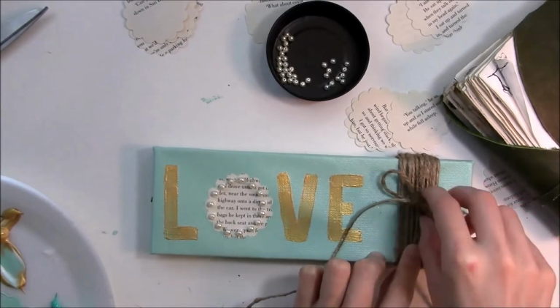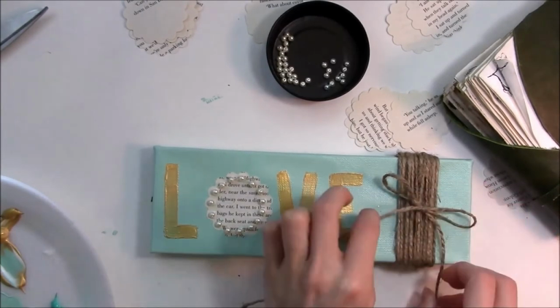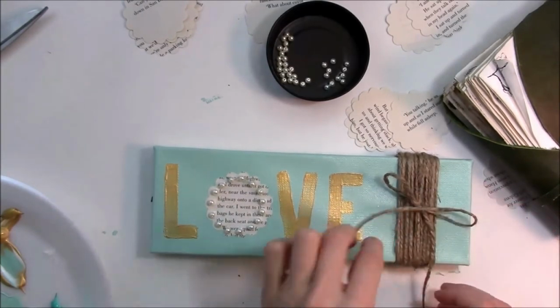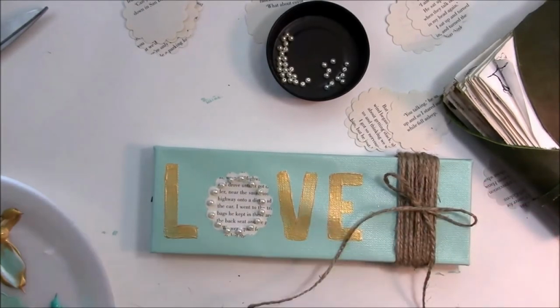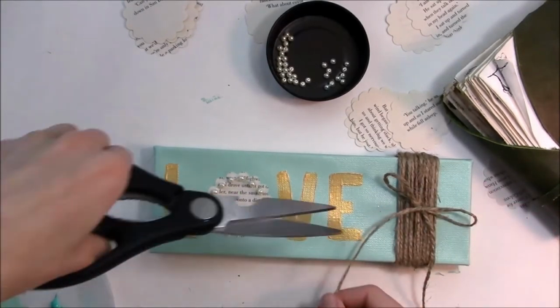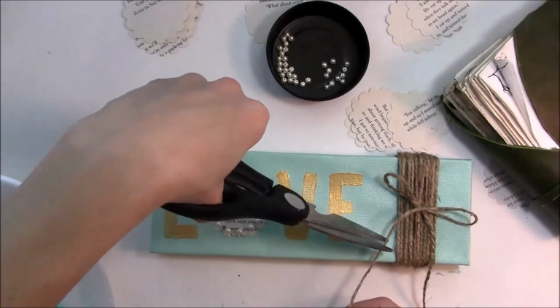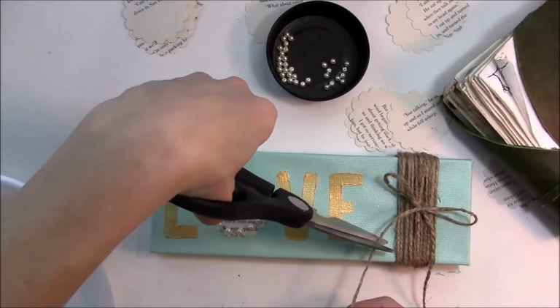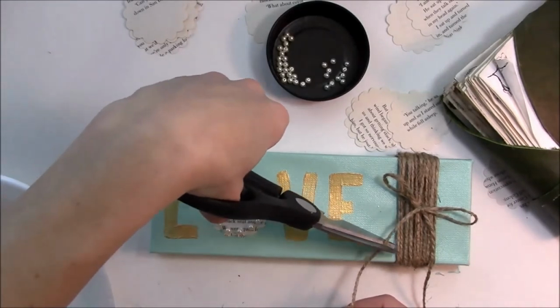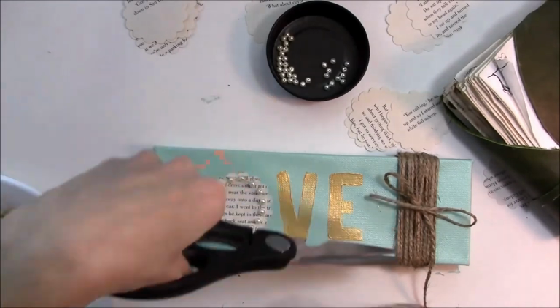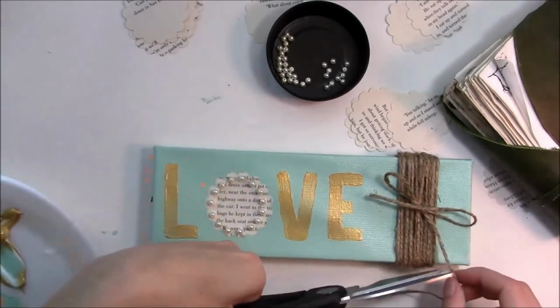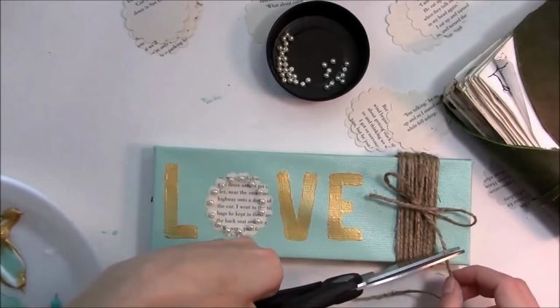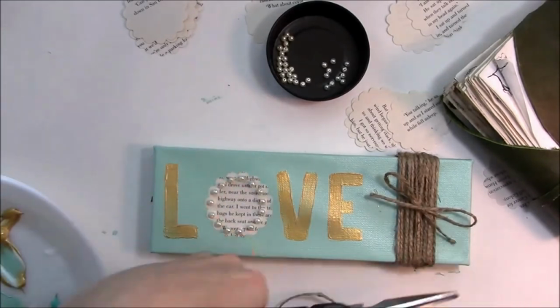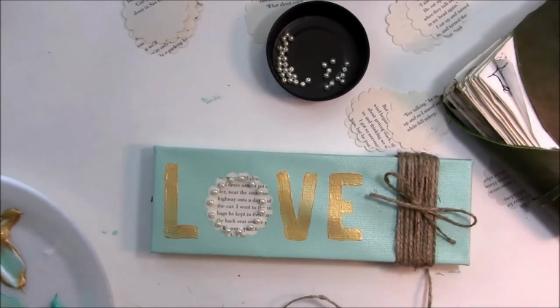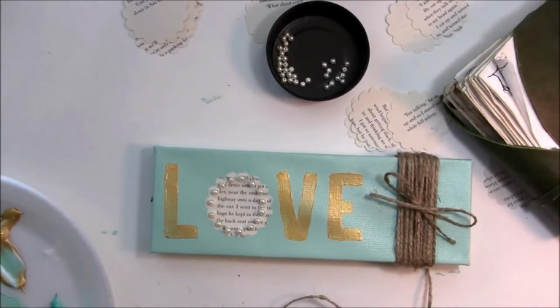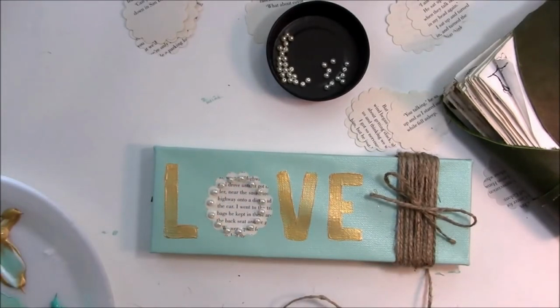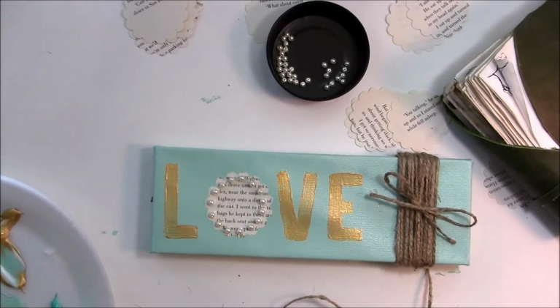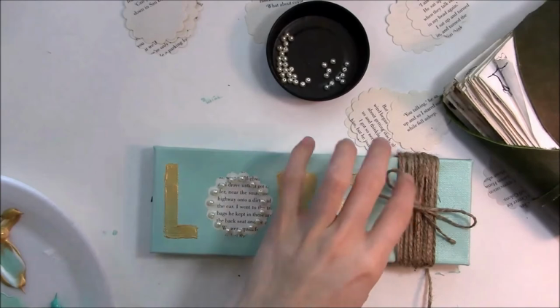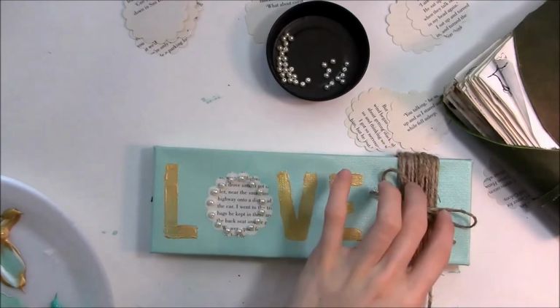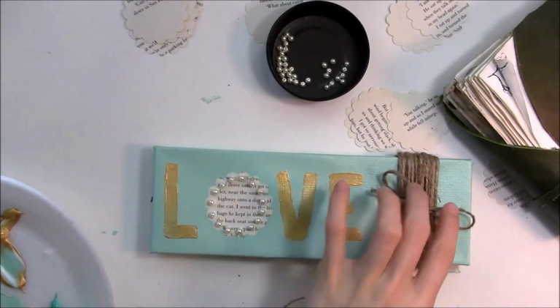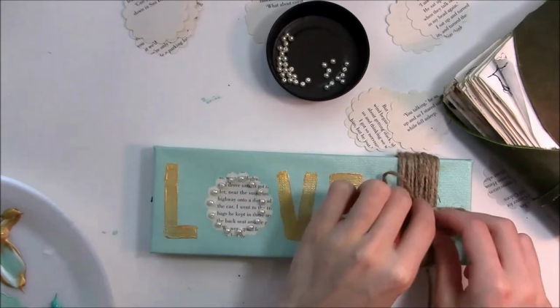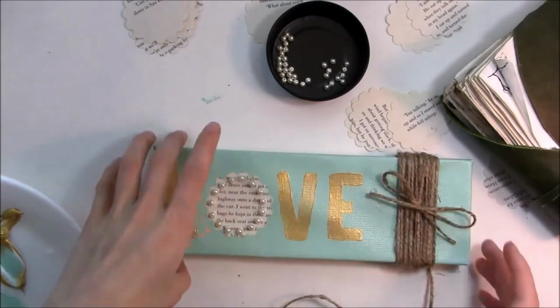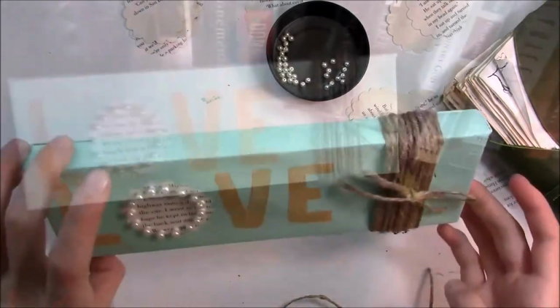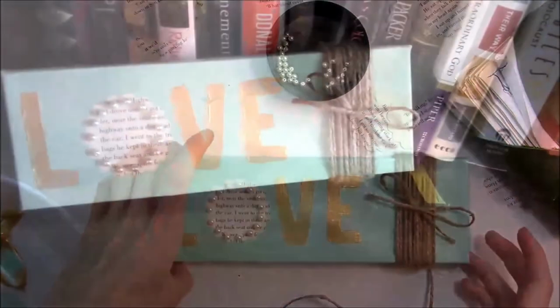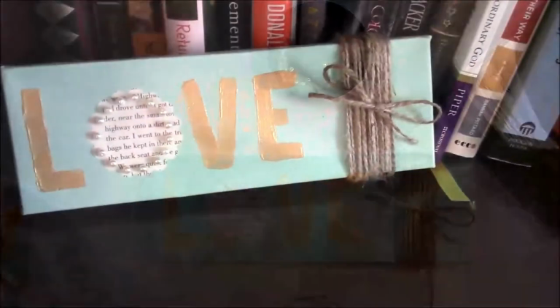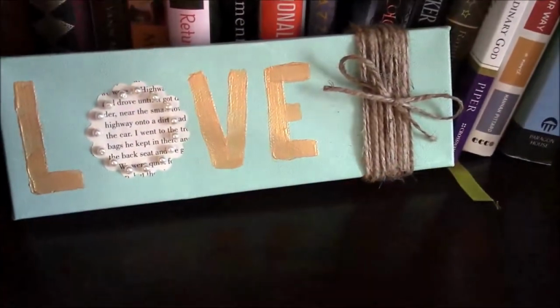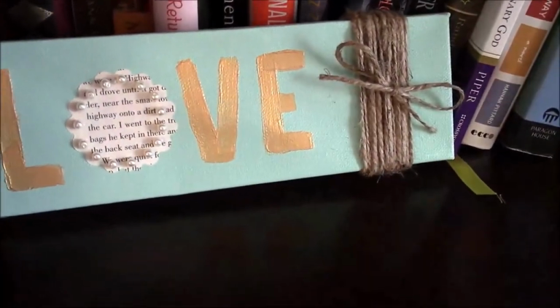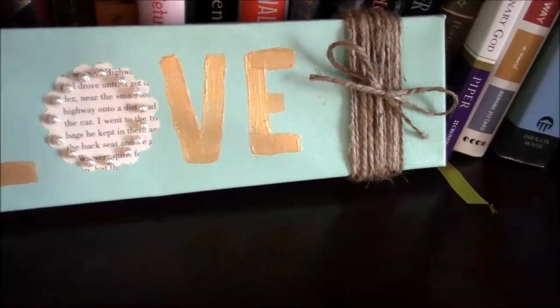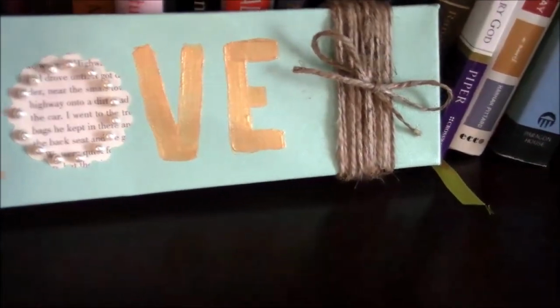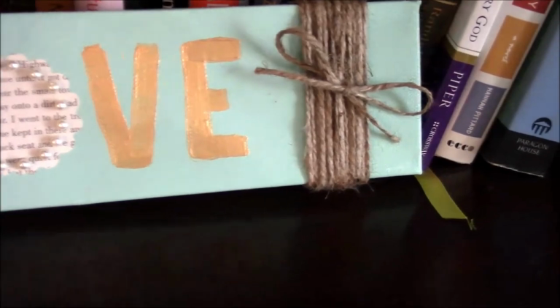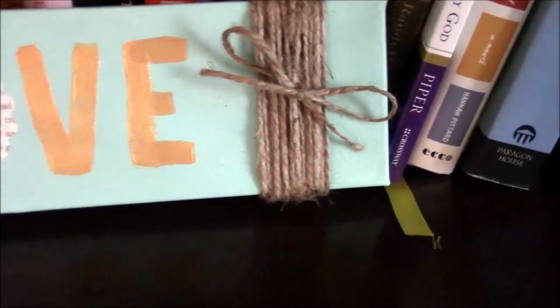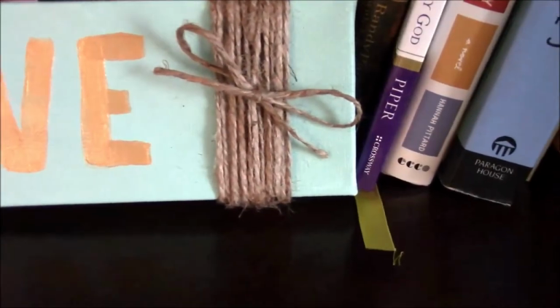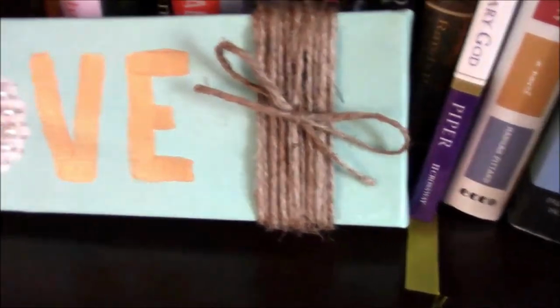That's pretty much what it looks like. I snipped my excess on the bow, and the canvas was a bit loose so I just glued the canvas to the string to make it look tighter — and that was the end result.